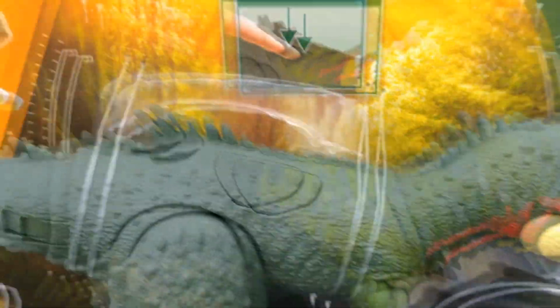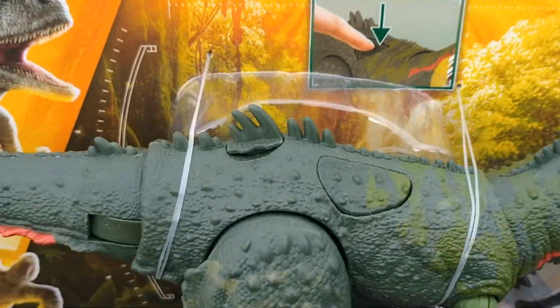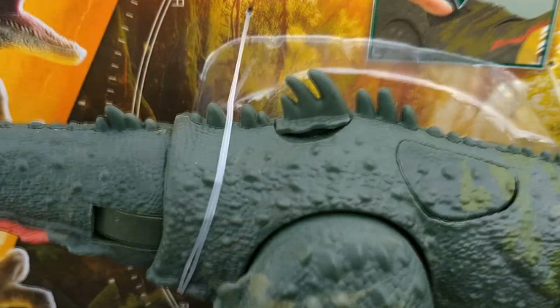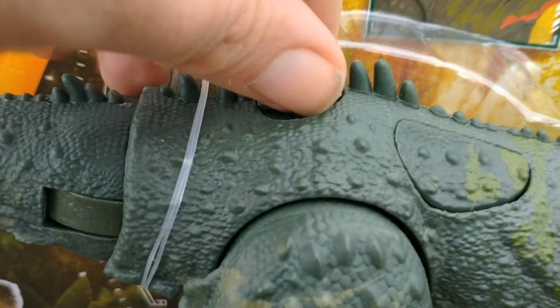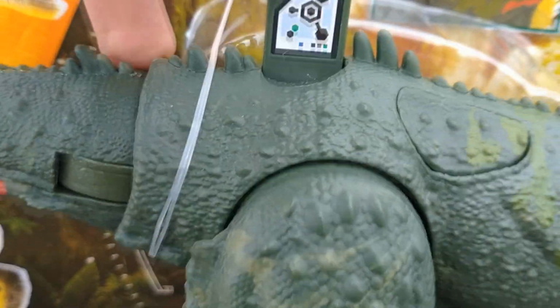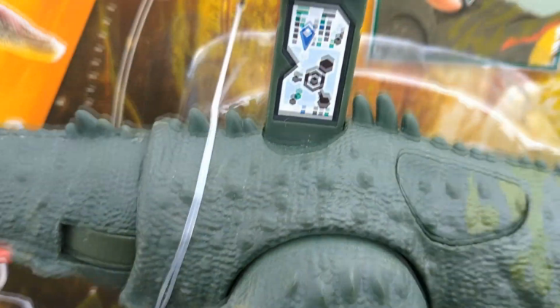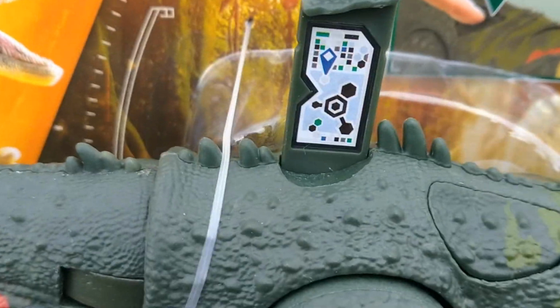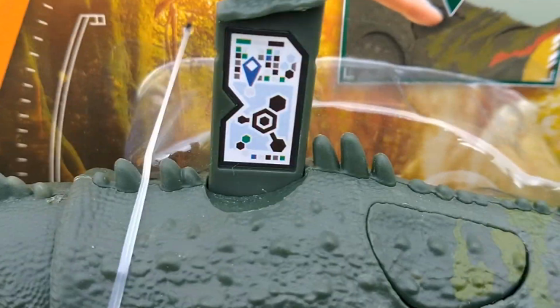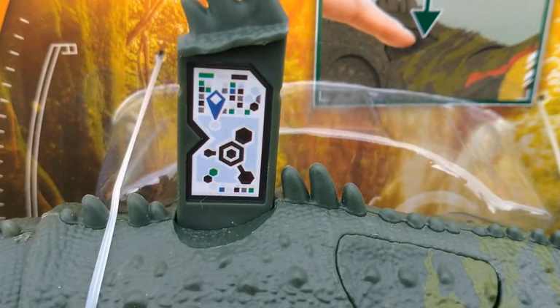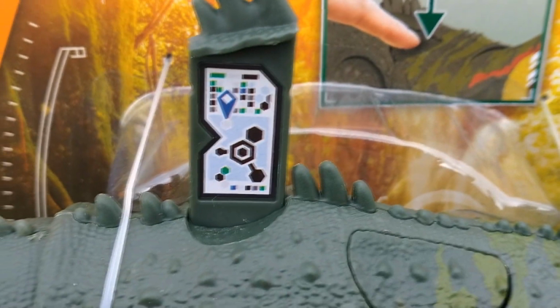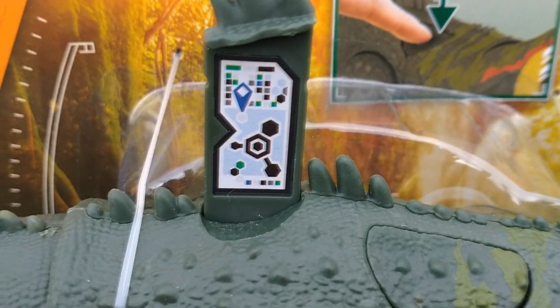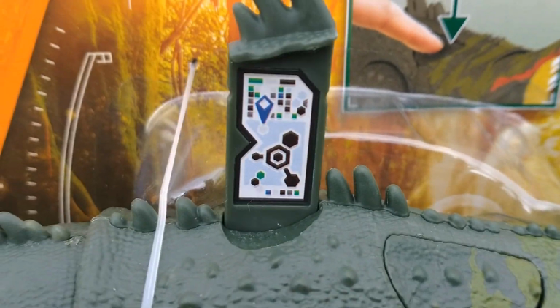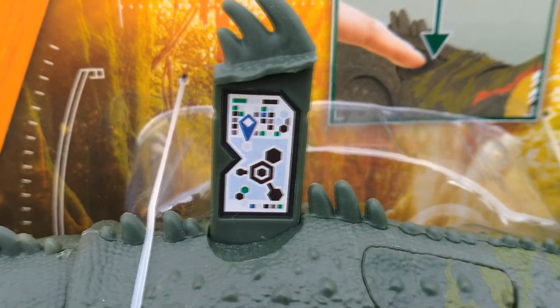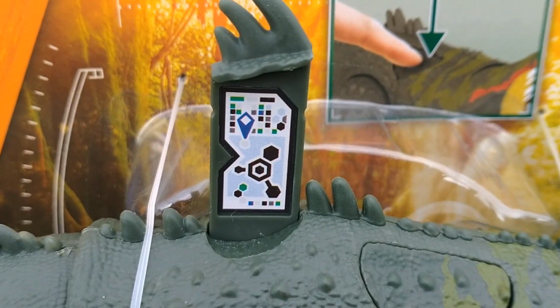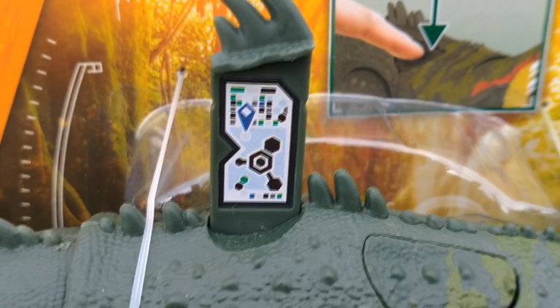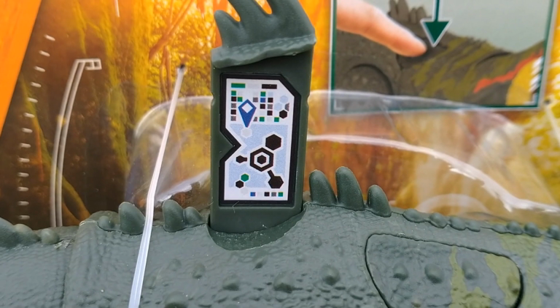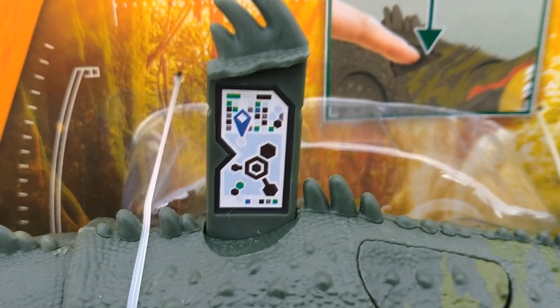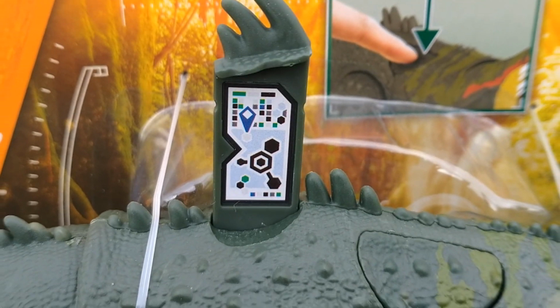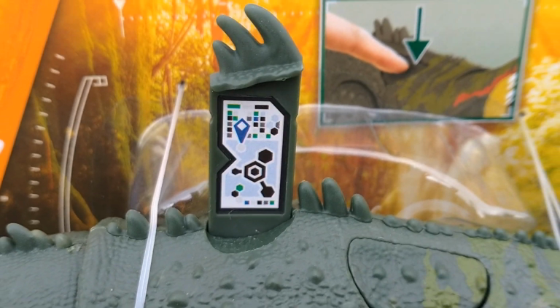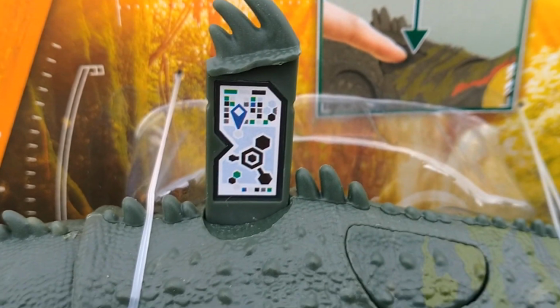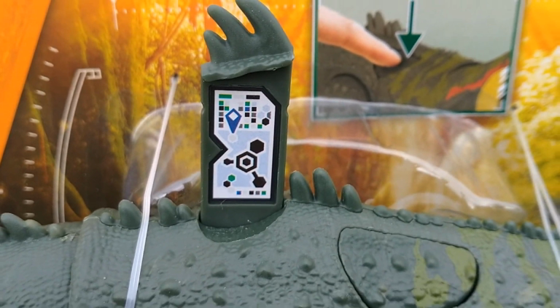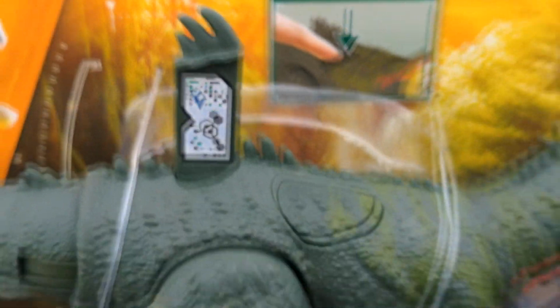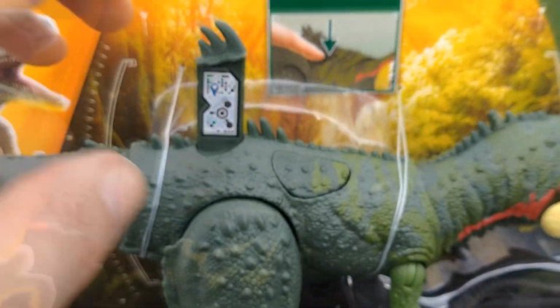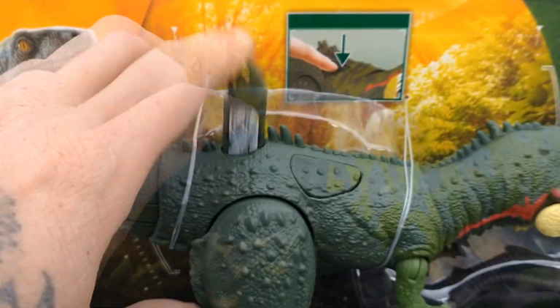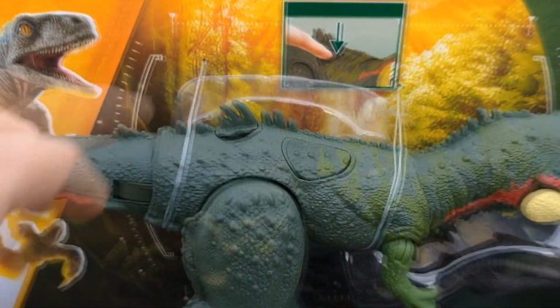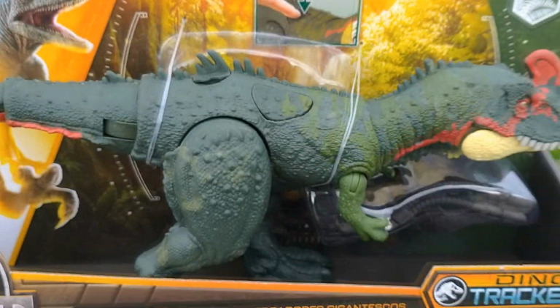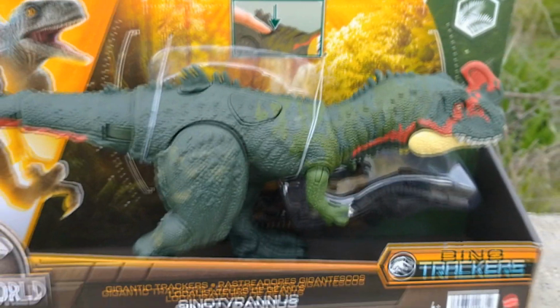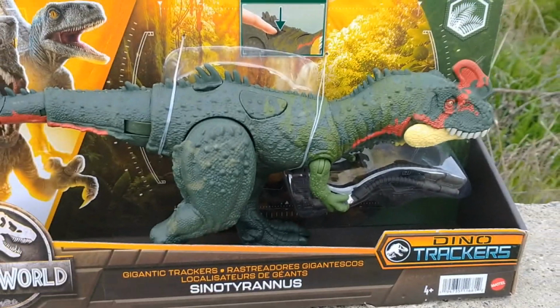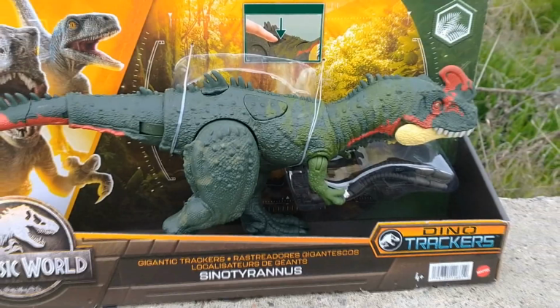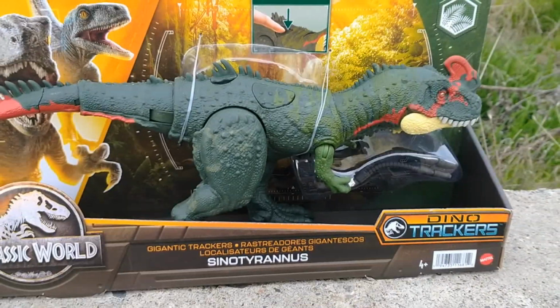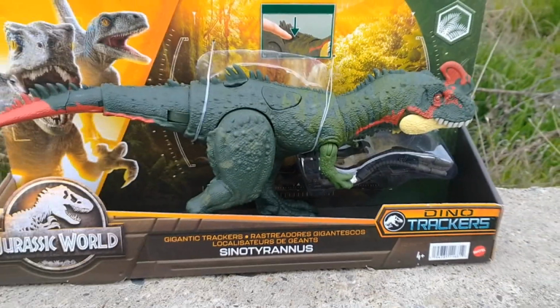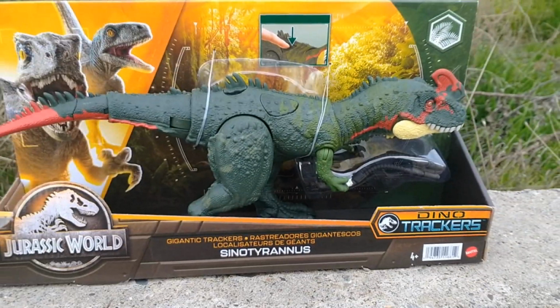Of course we have a scan code right here — let you guys get that real quick. With that being done, we're gonna get right into this video and get this thing out of the package.